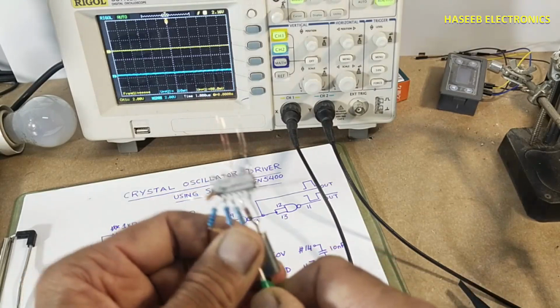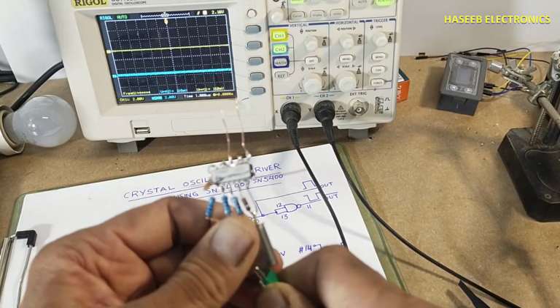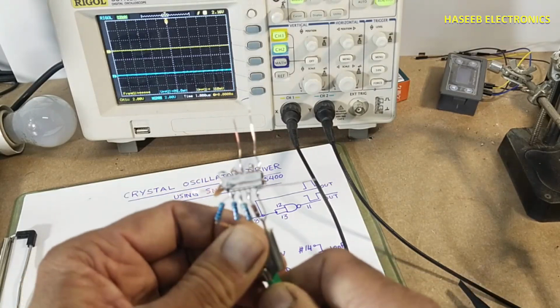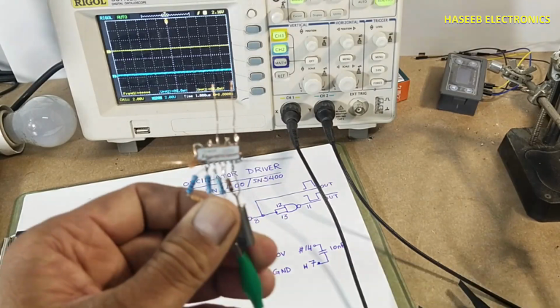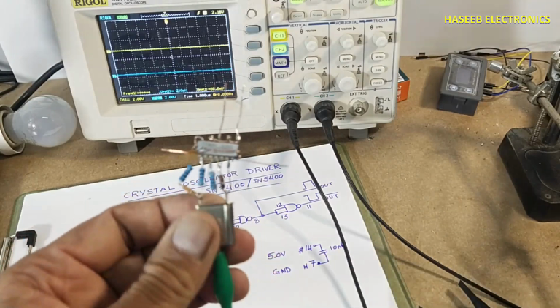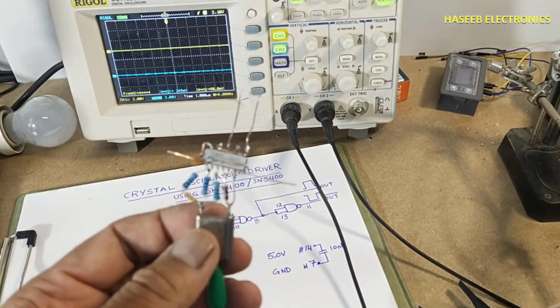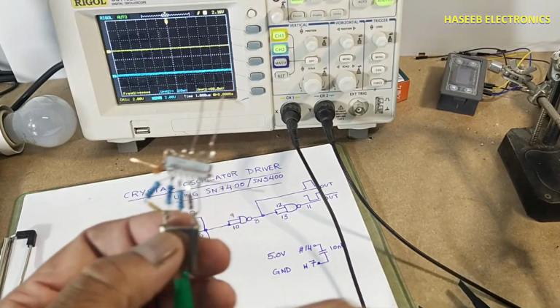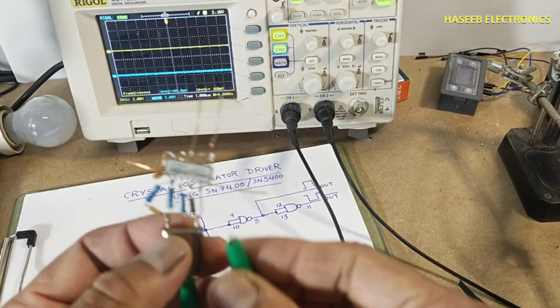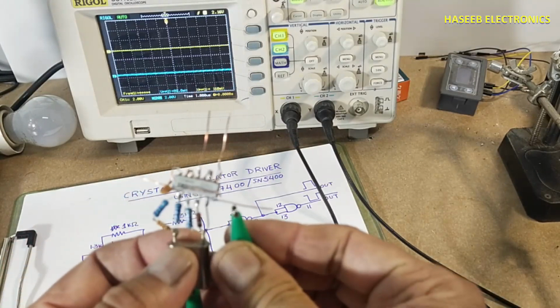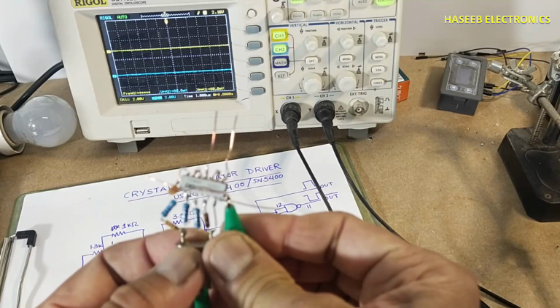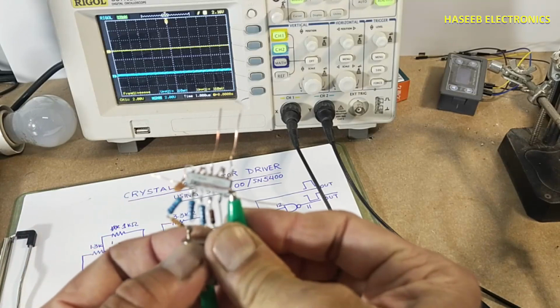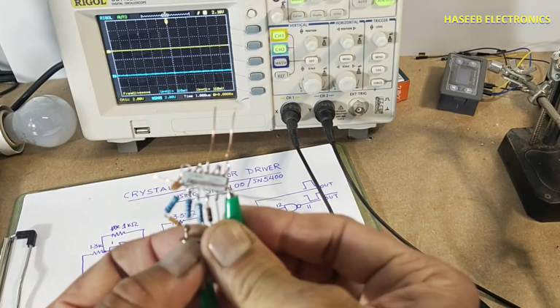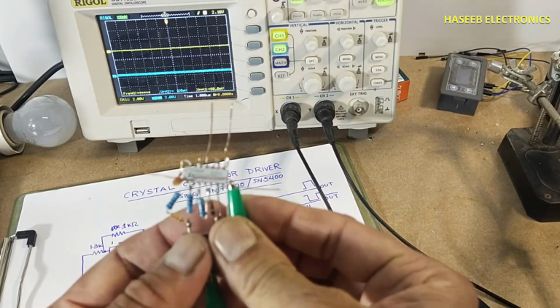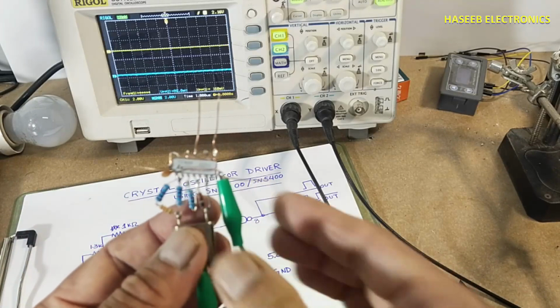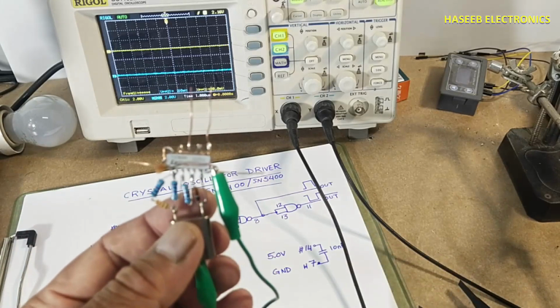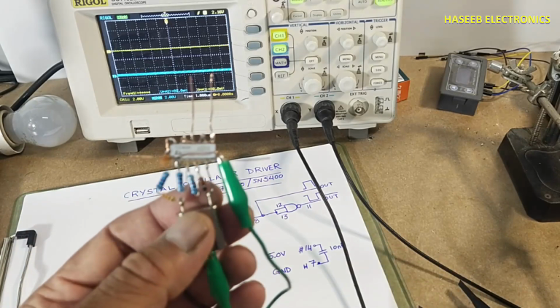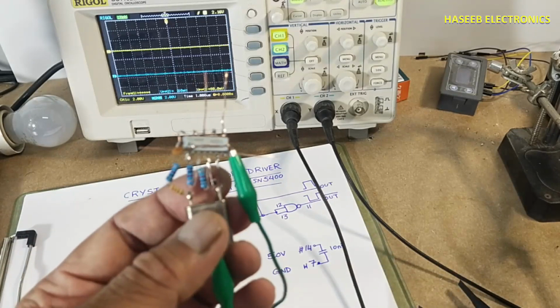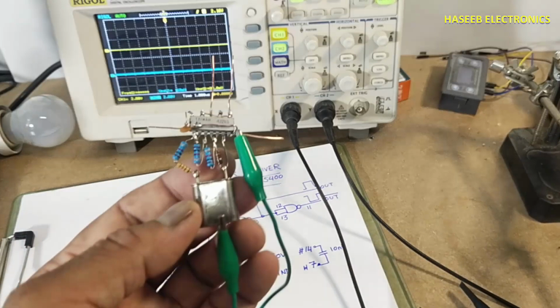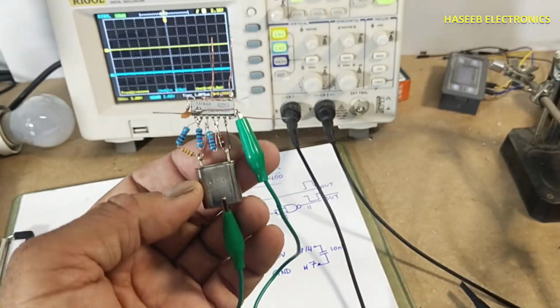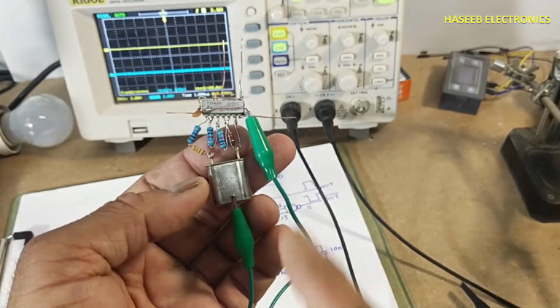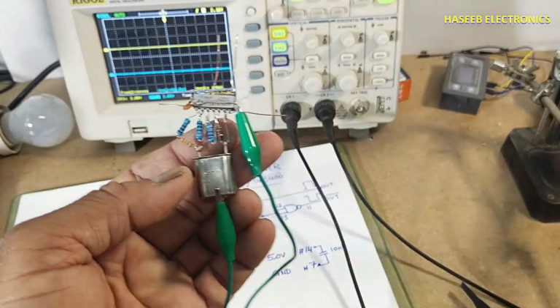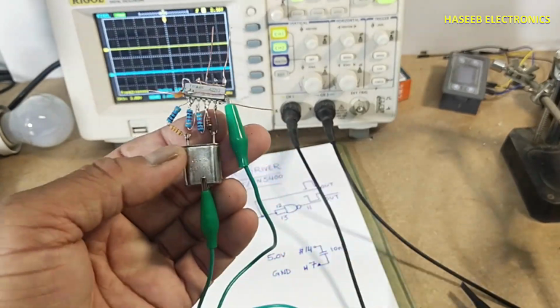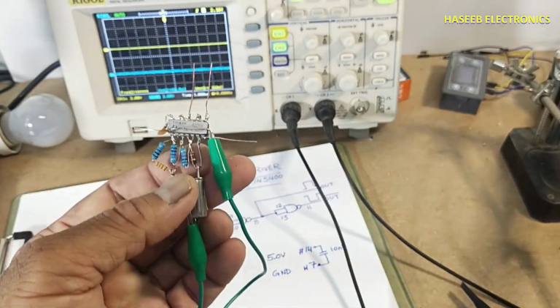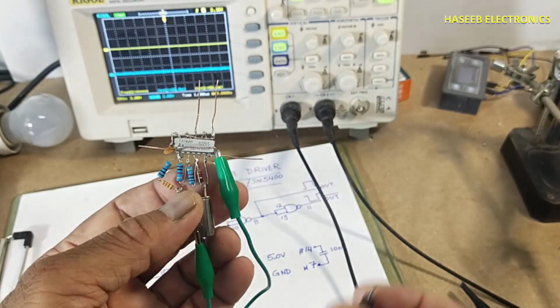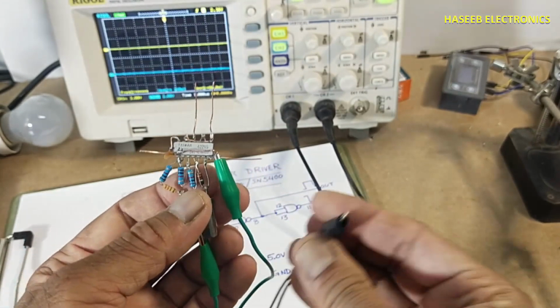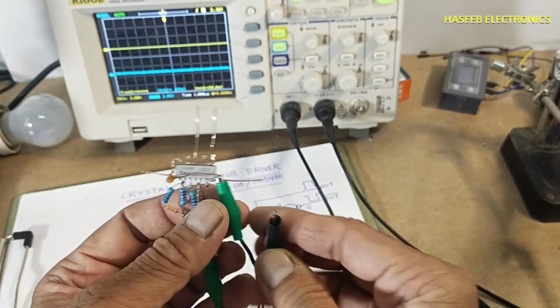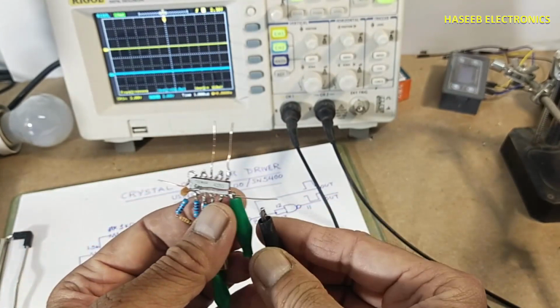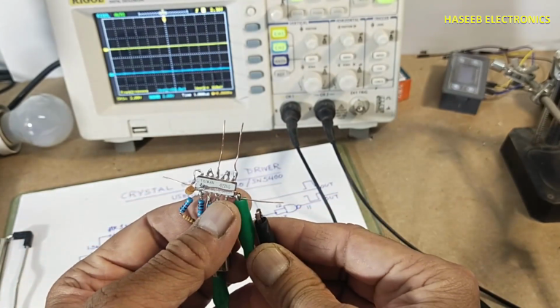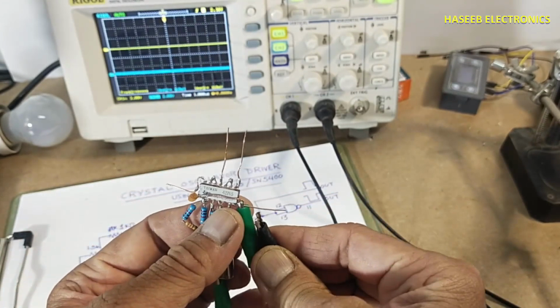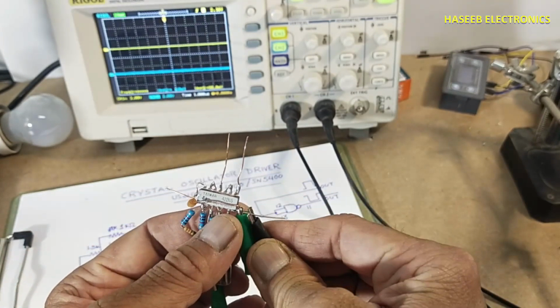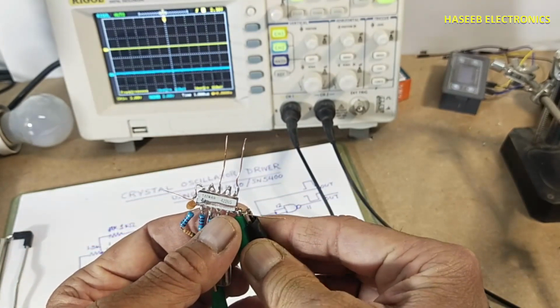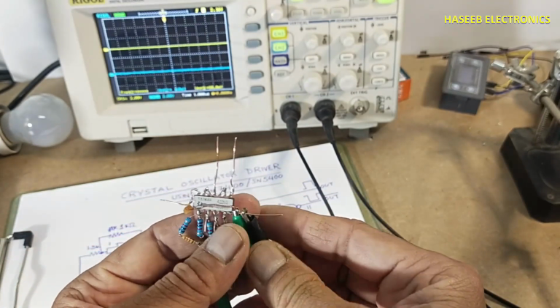The crystal oscillator body must be grounded. I will connect the power ground to pin number seven.